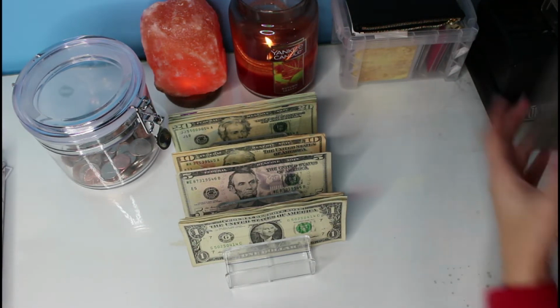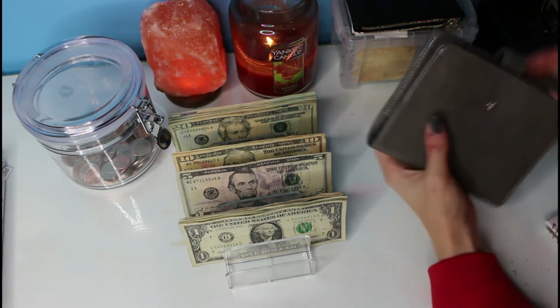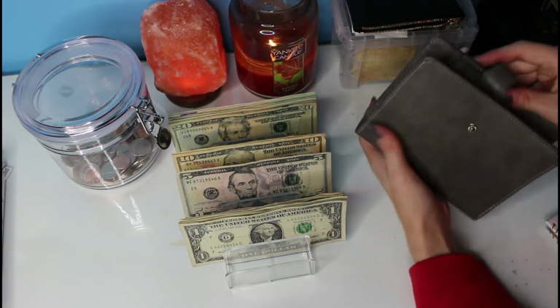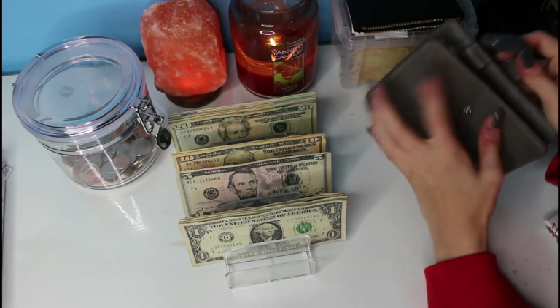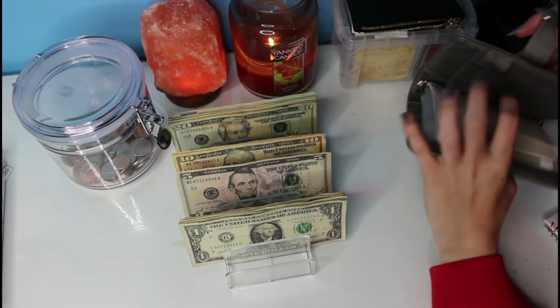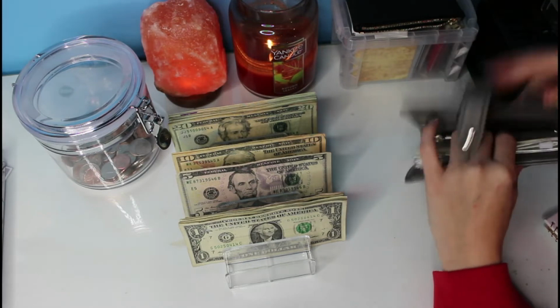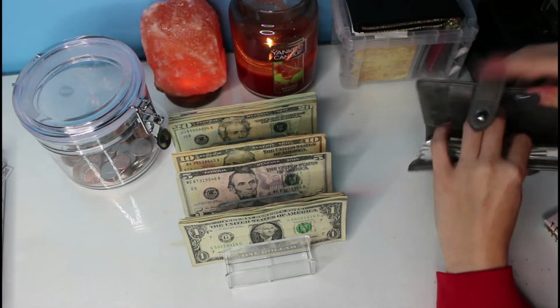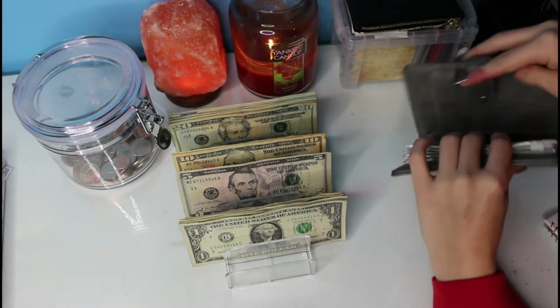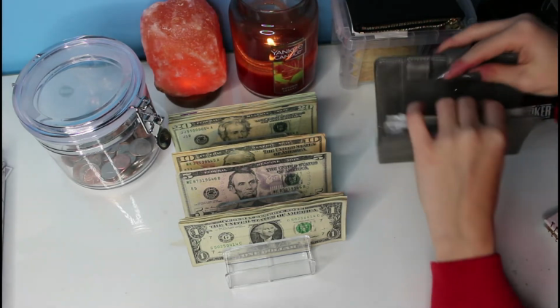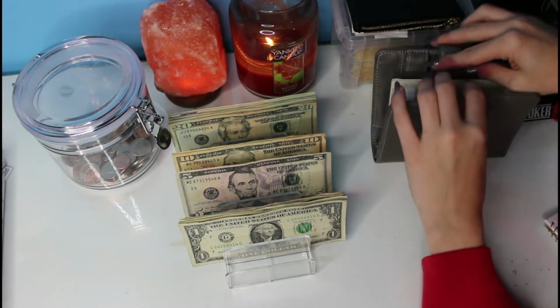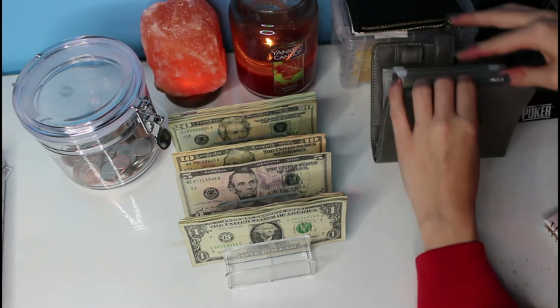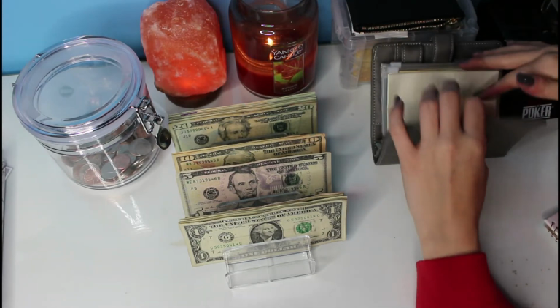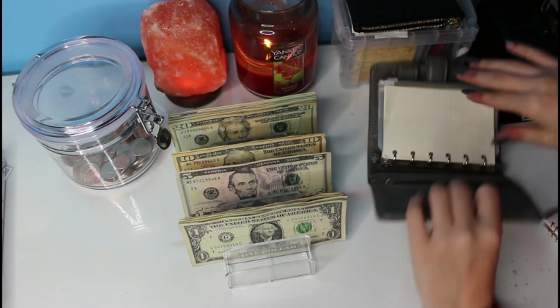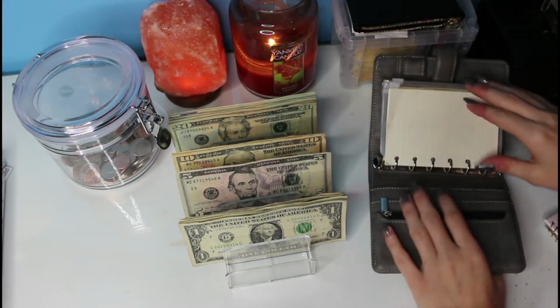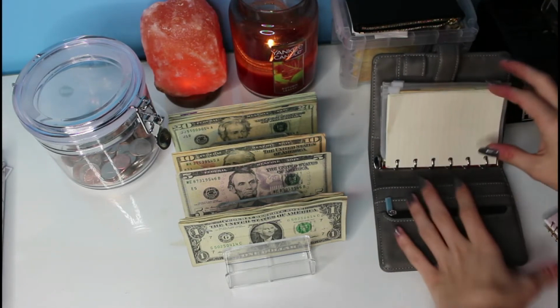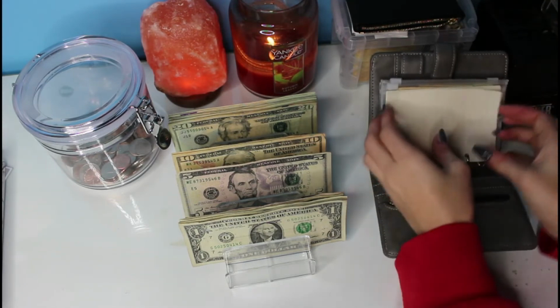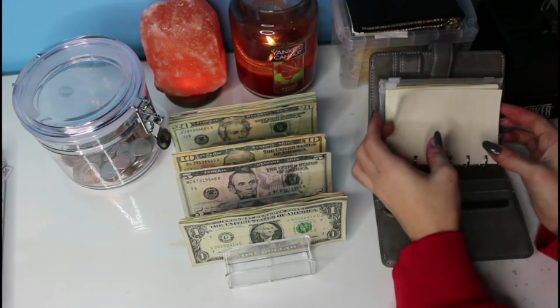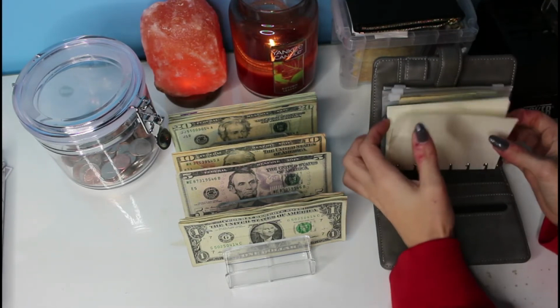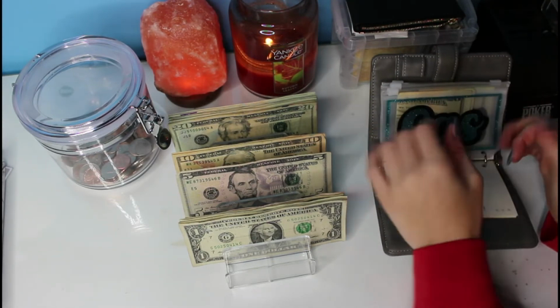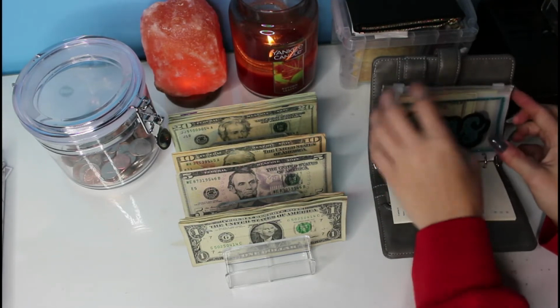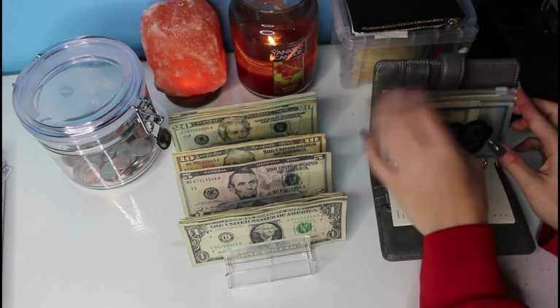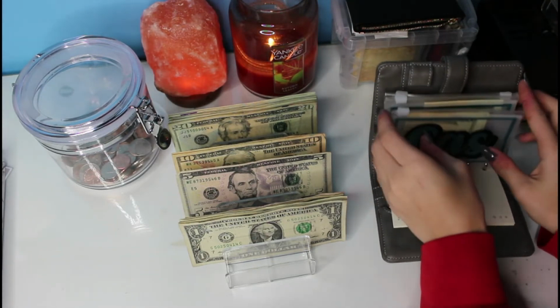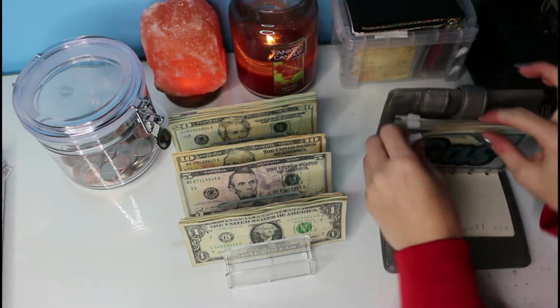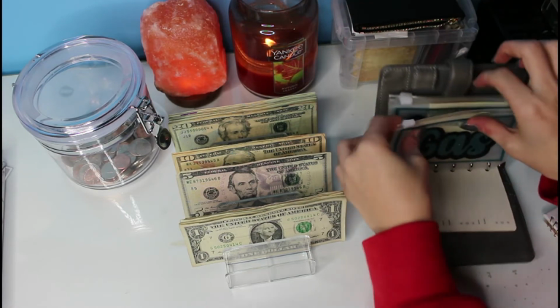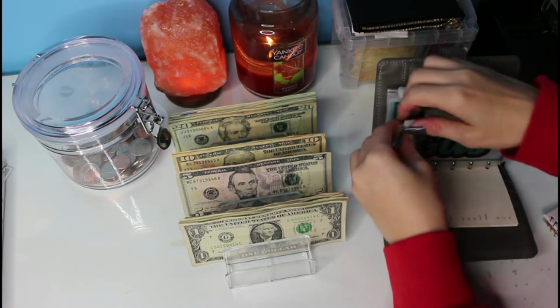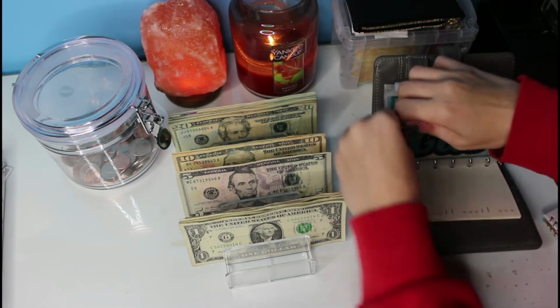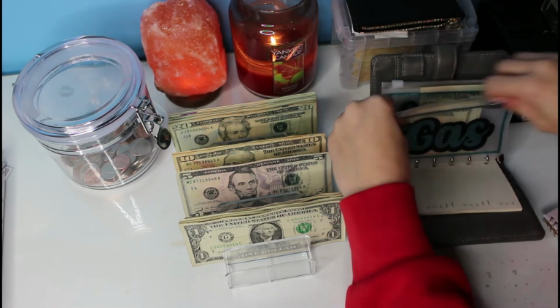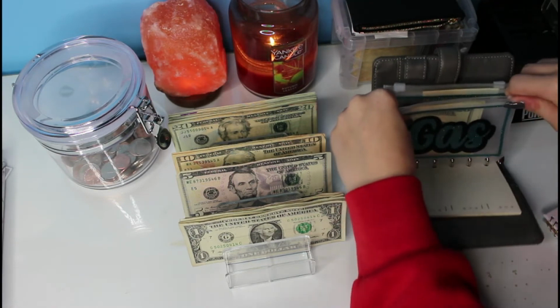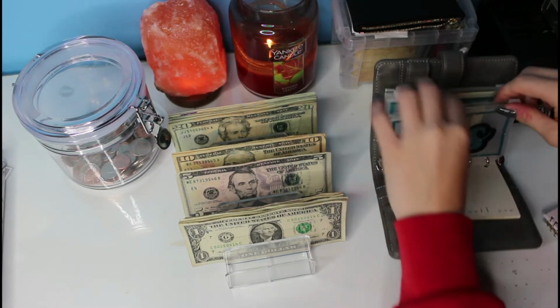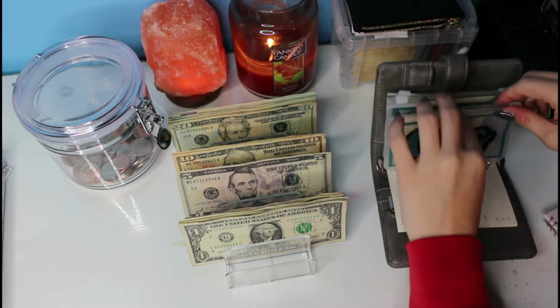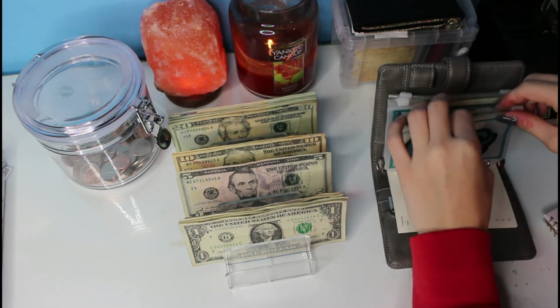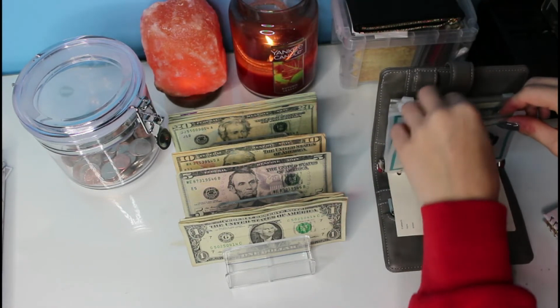We're going to start with our cash envelopes. We're only stuffing gas today, and that's just going to get $20.